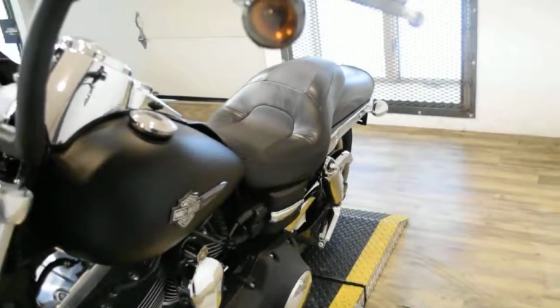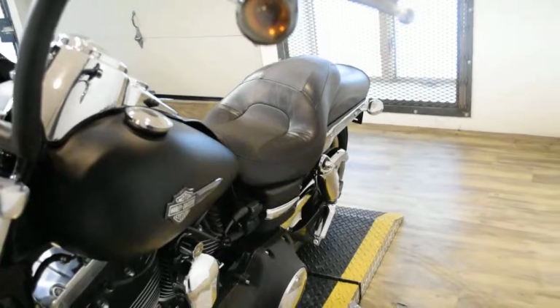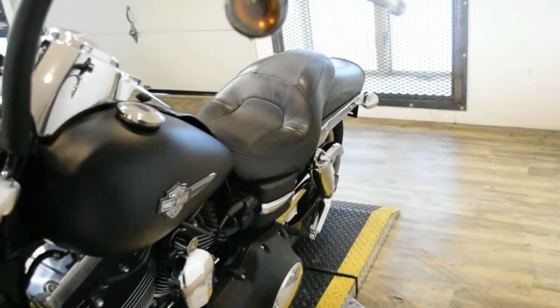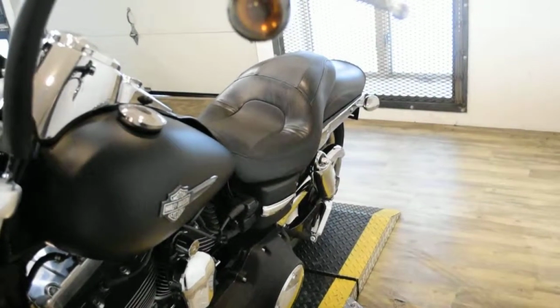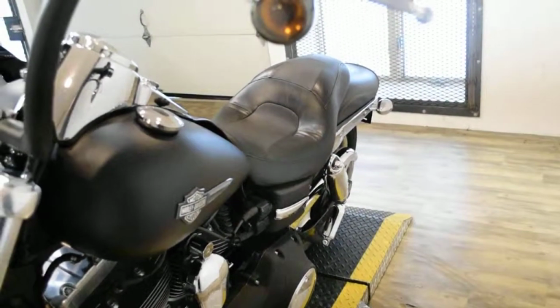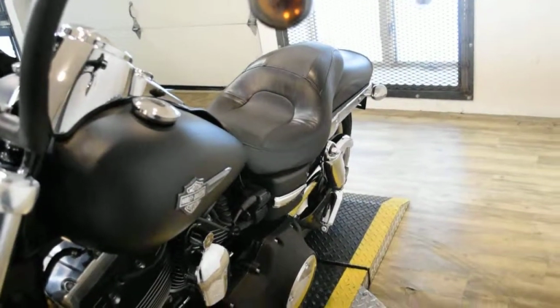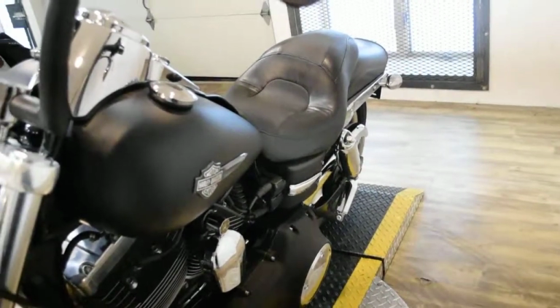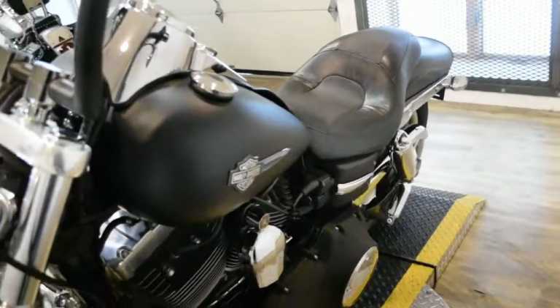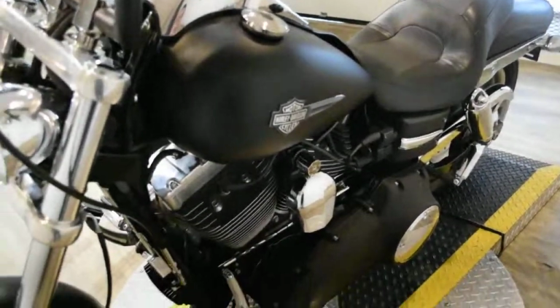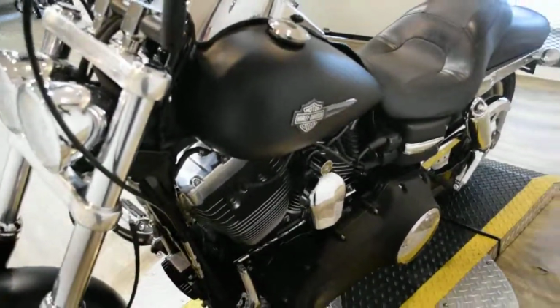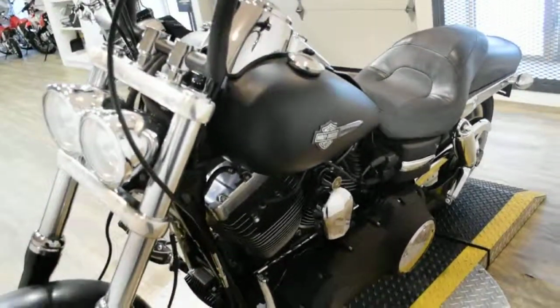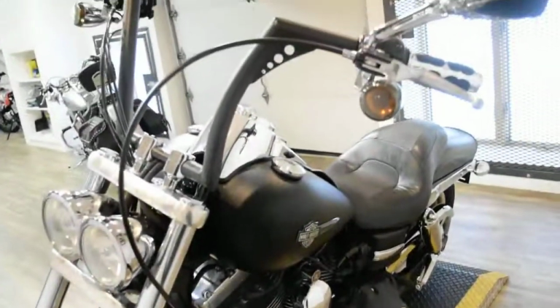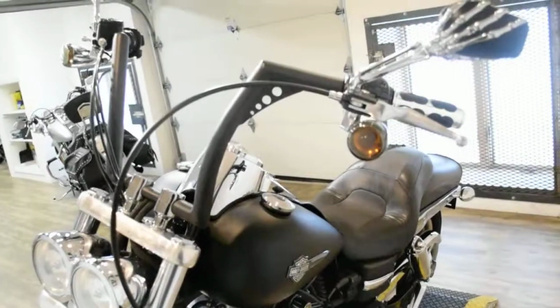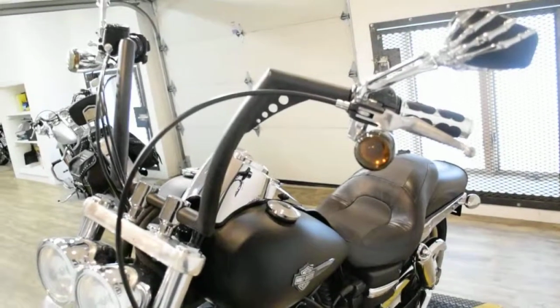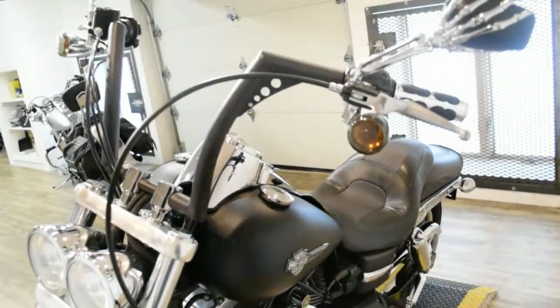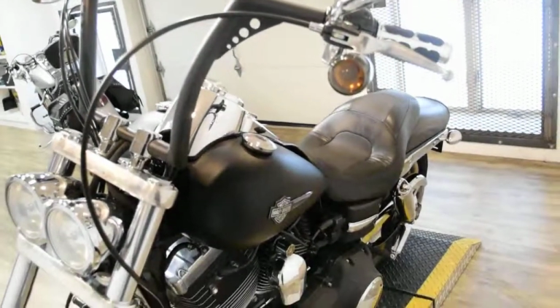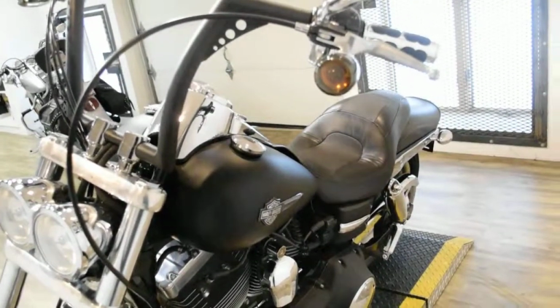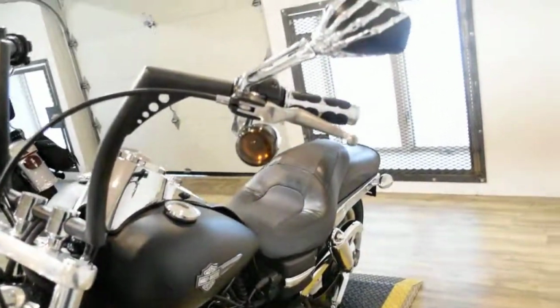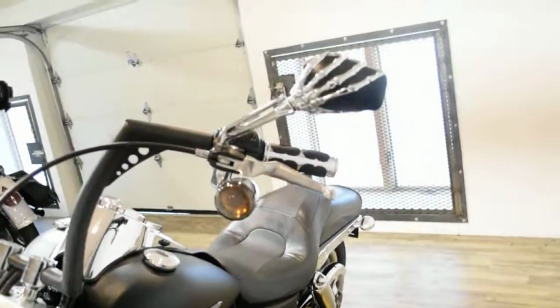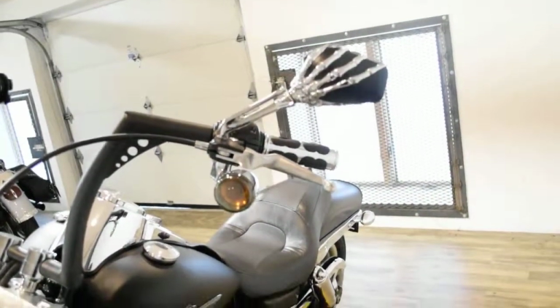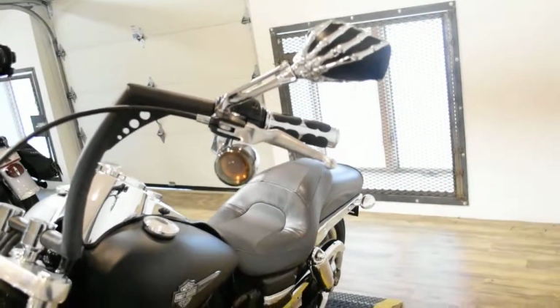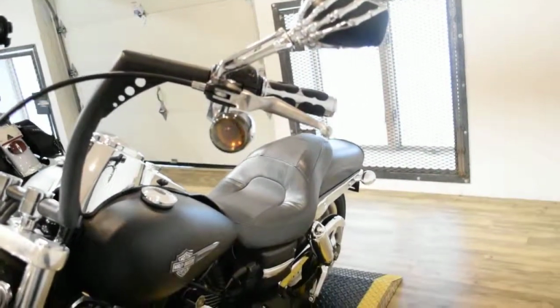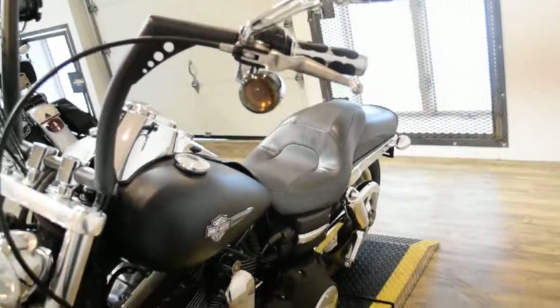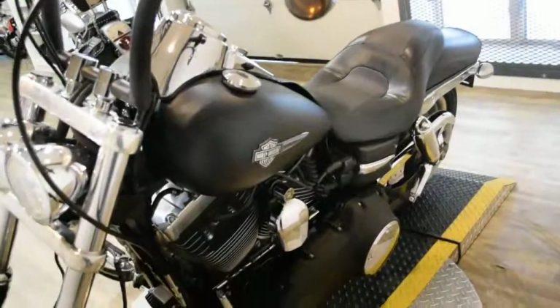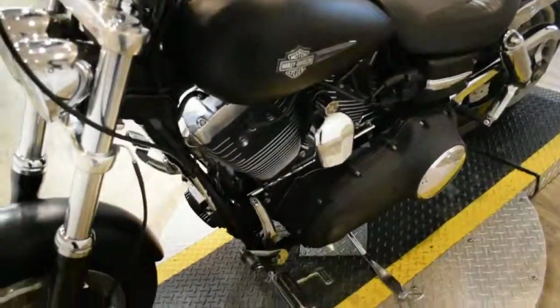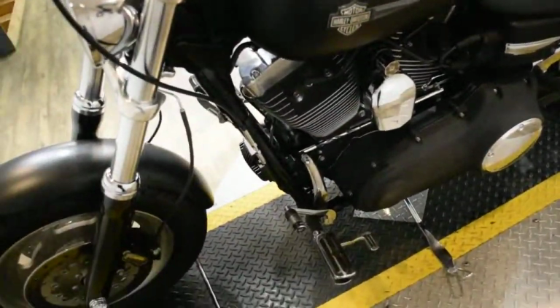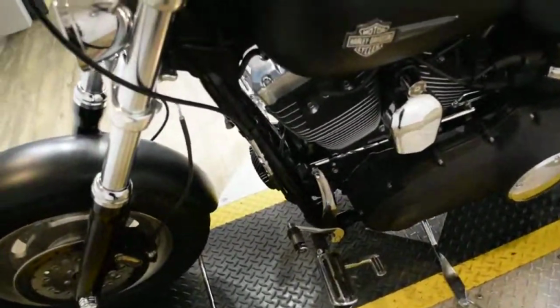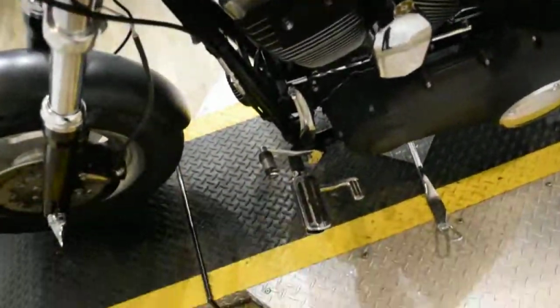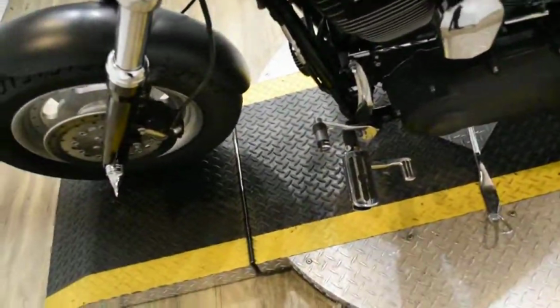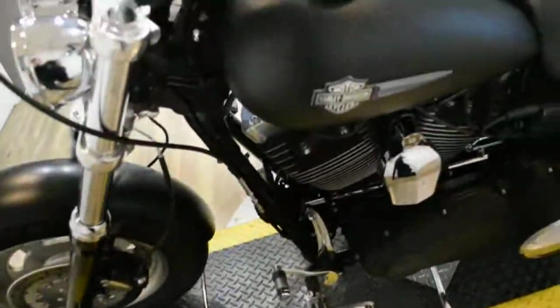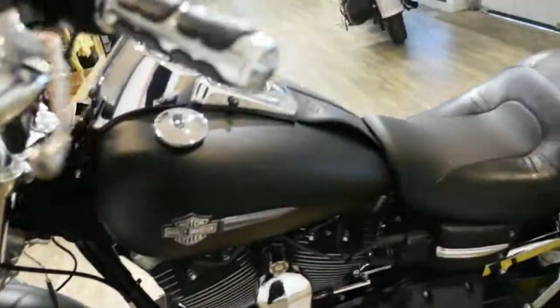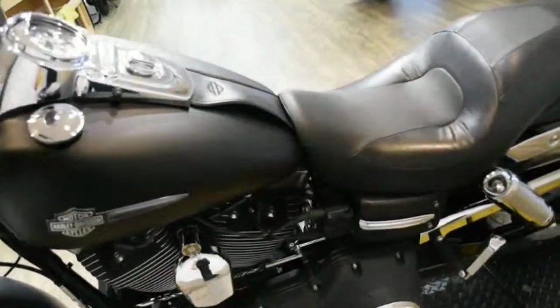It has 31,450 miles on it. It also has mini ape hangers, aftermarket mirrors, and pegs and grips as well.